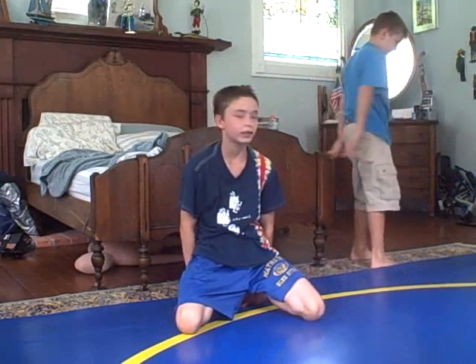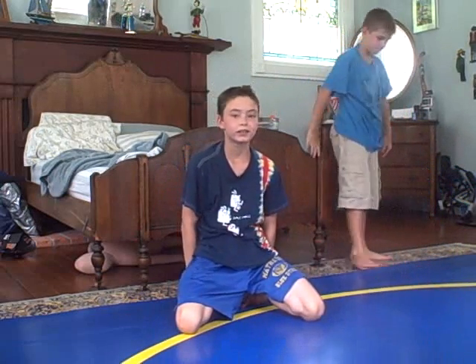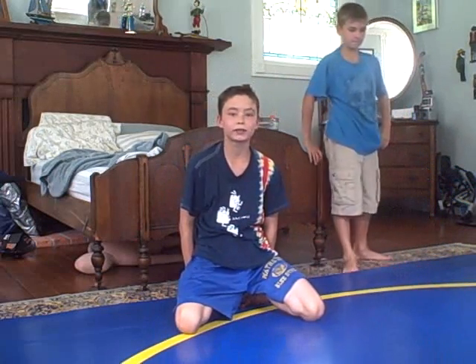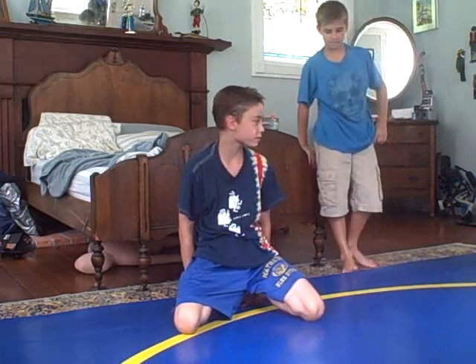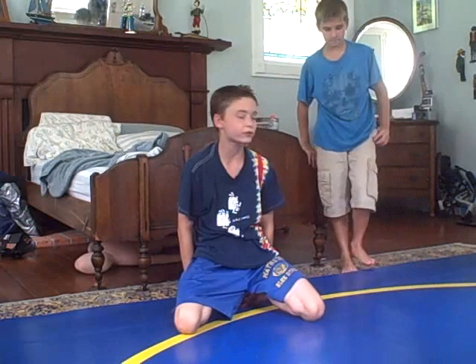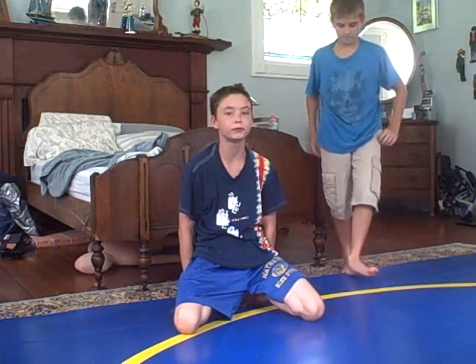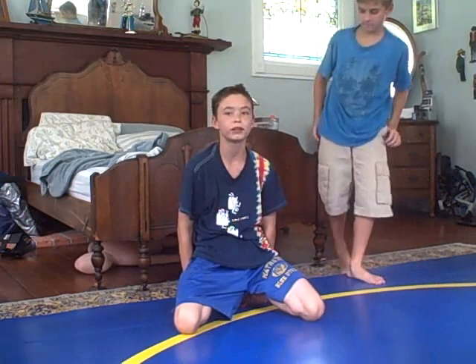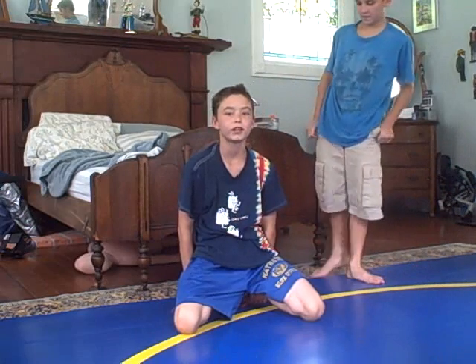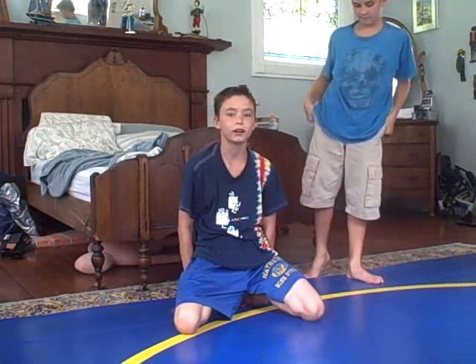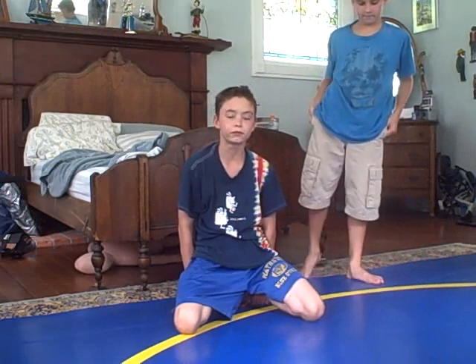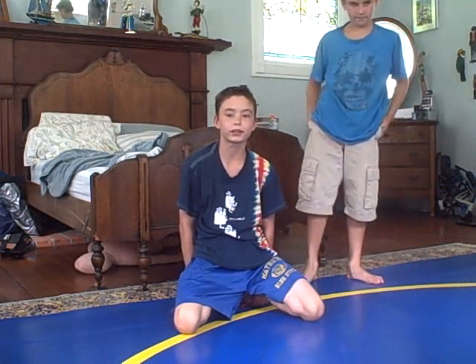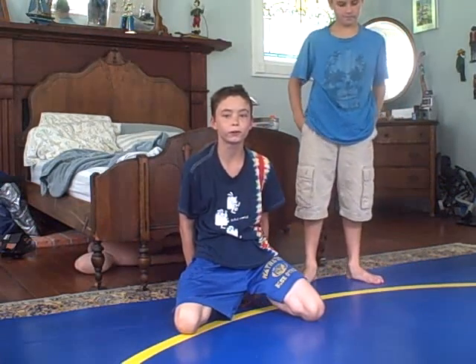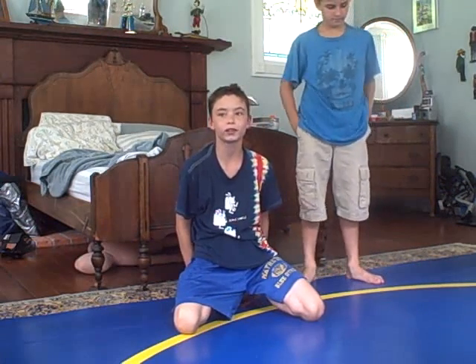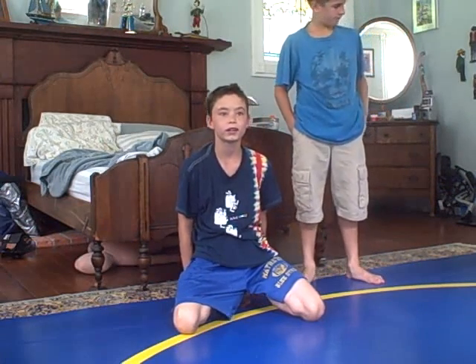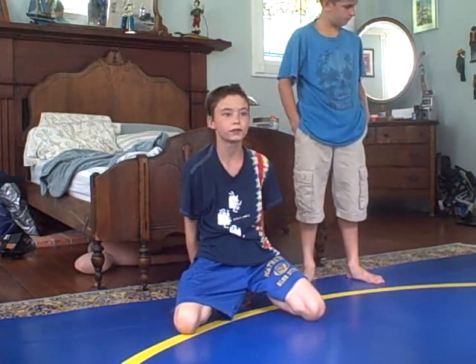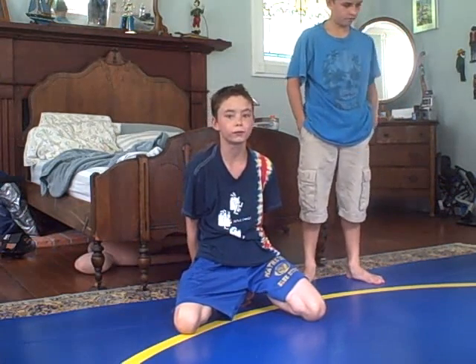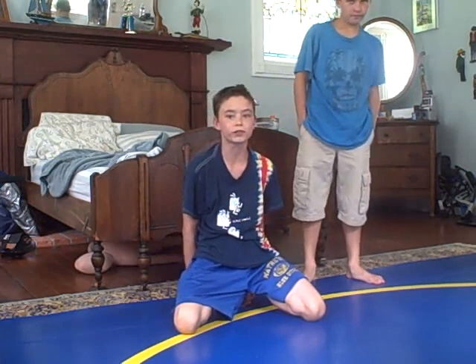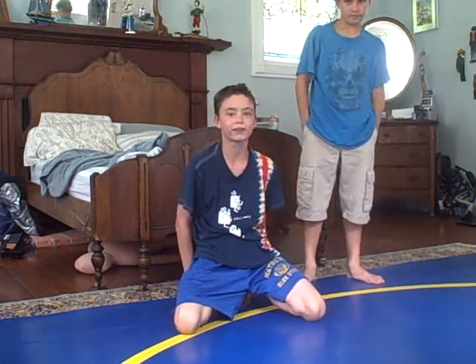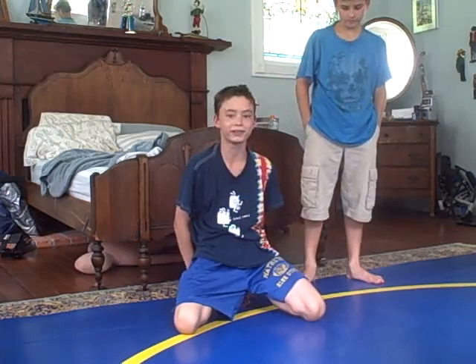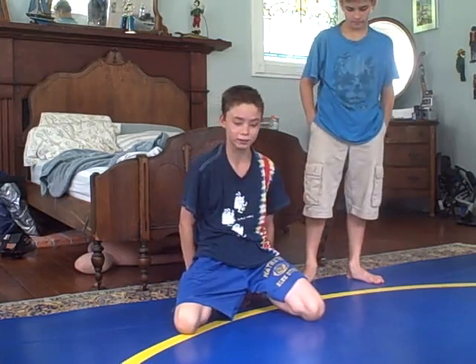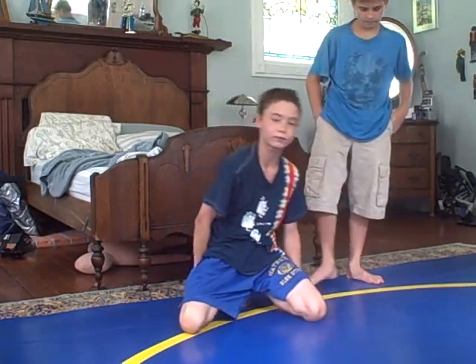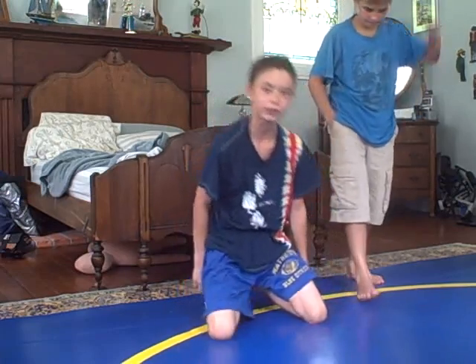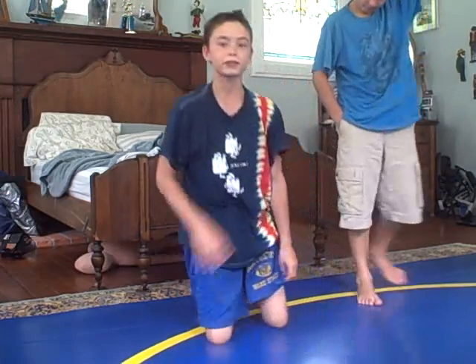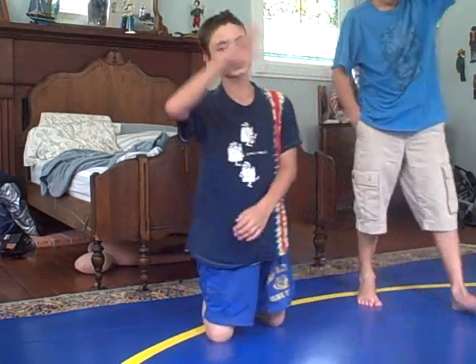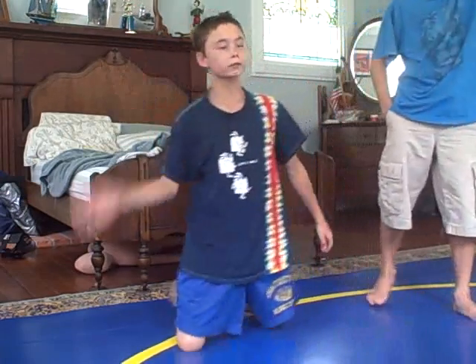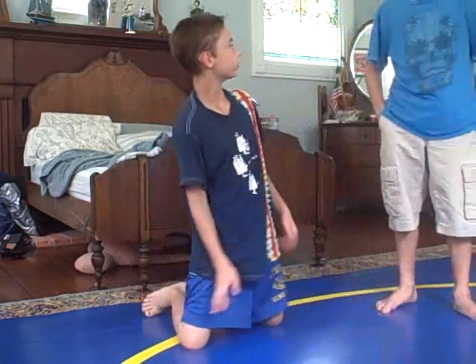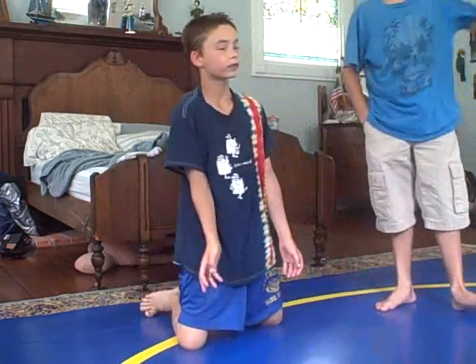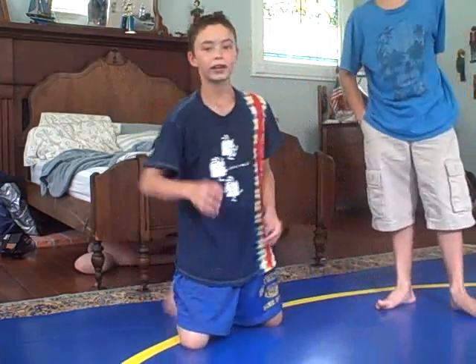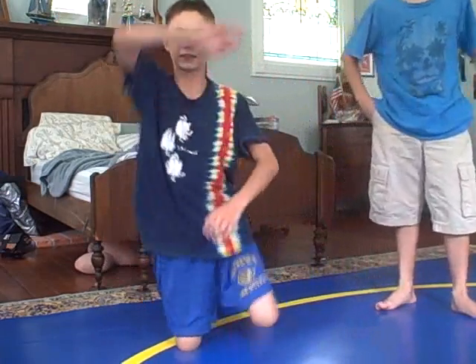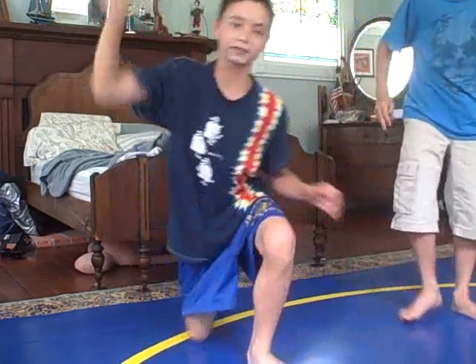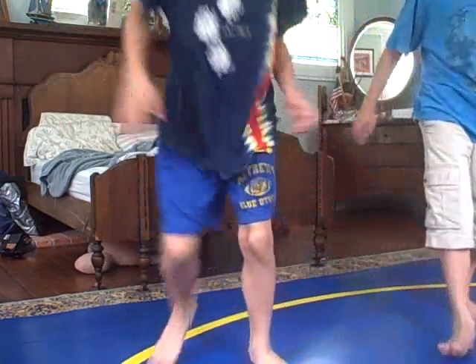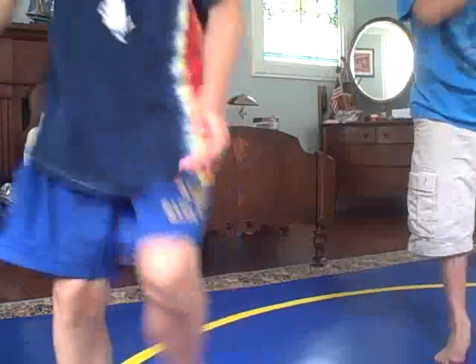So this has been another submission move — the rear naked choke. Watch our other videos, we'll come out with more. This is Caleb, and I'm Parker, and that's it. We'll see you later.